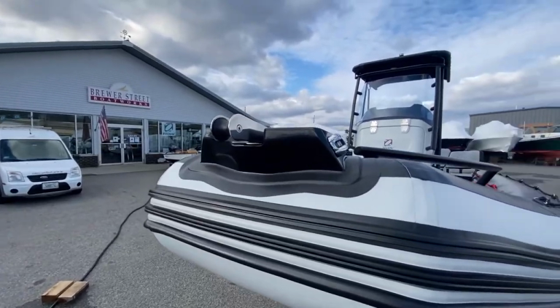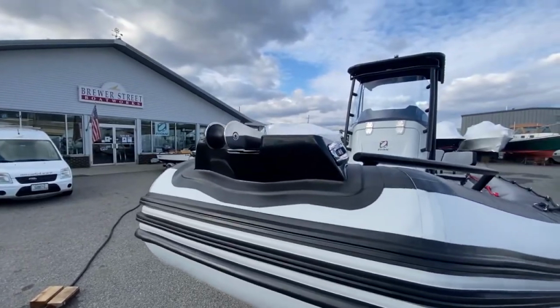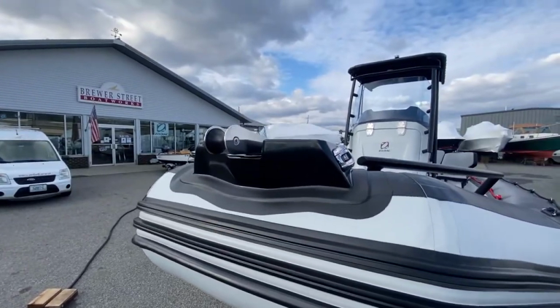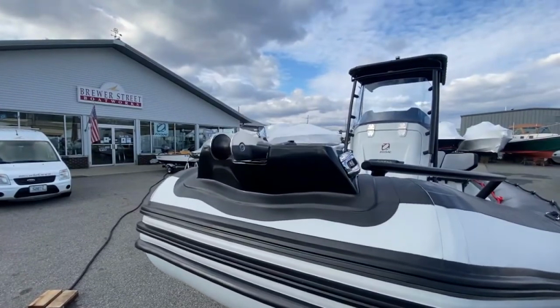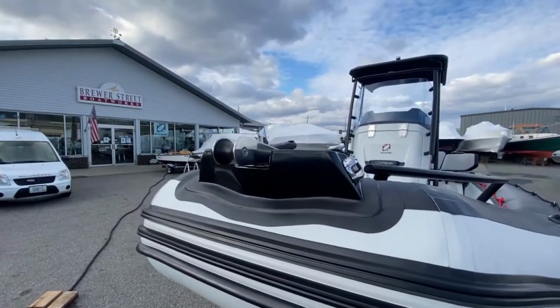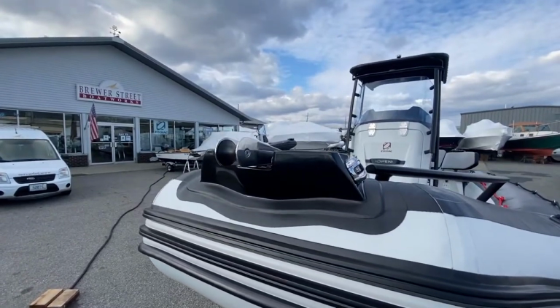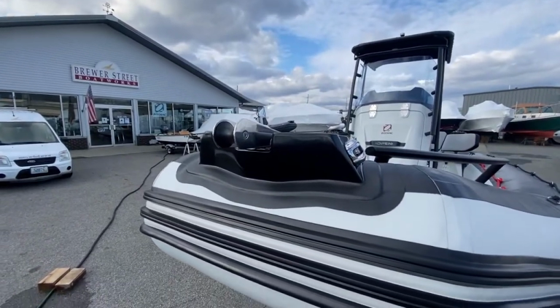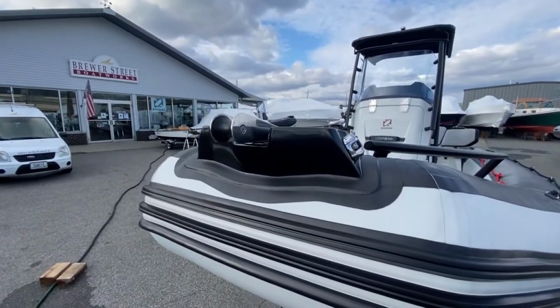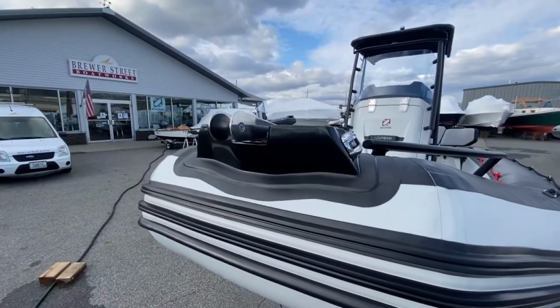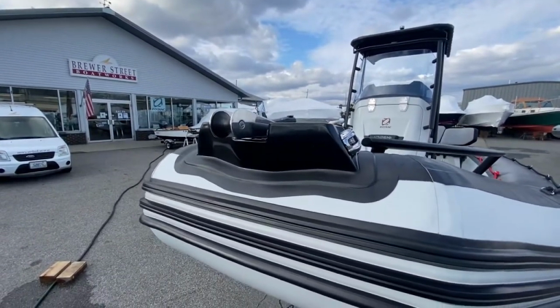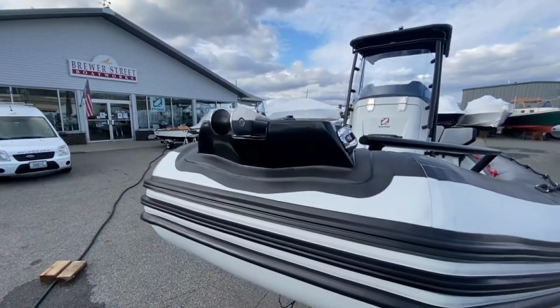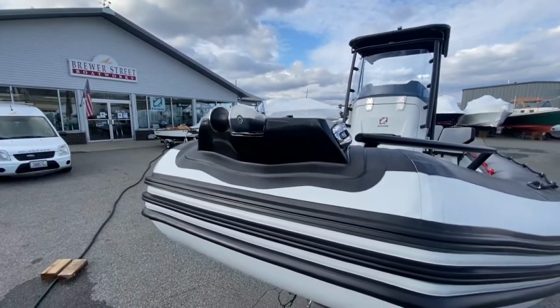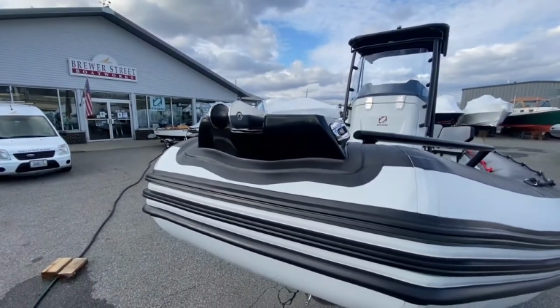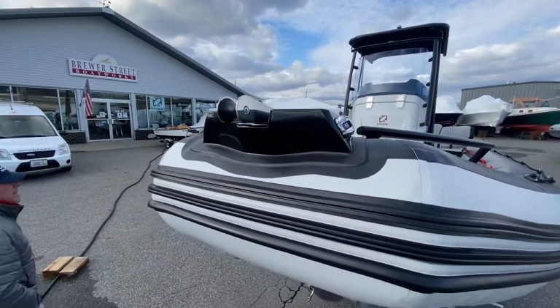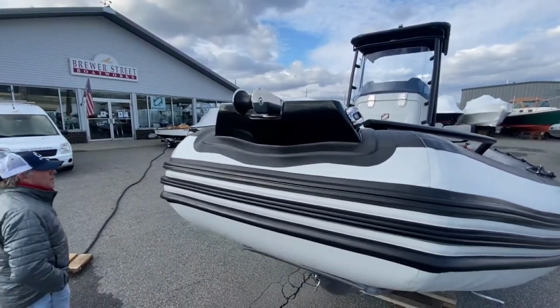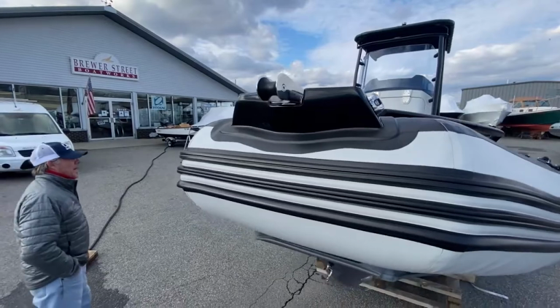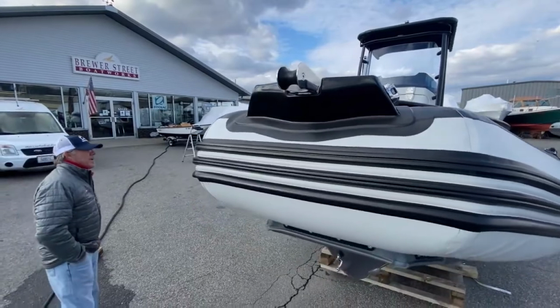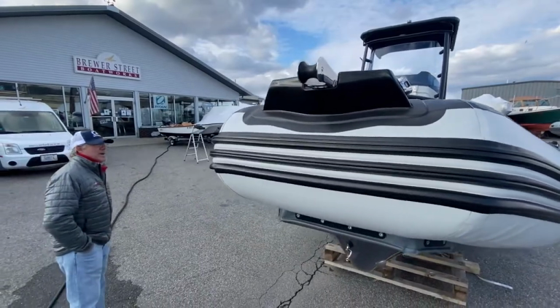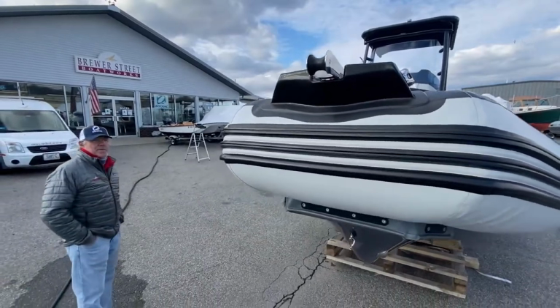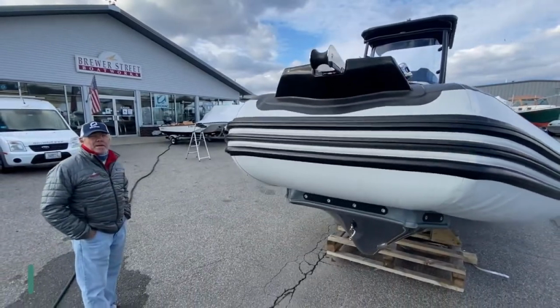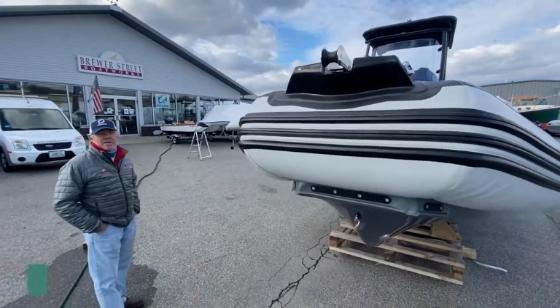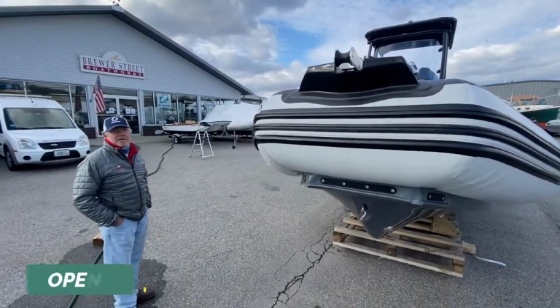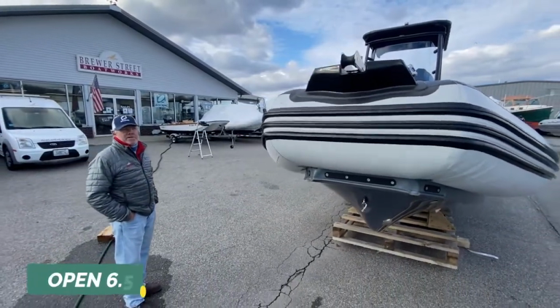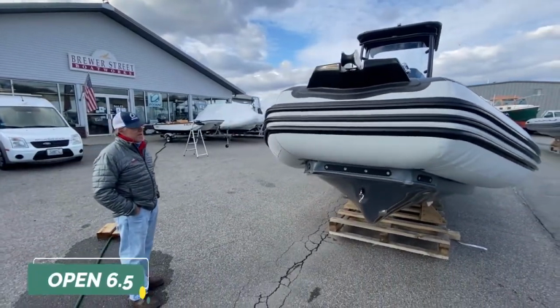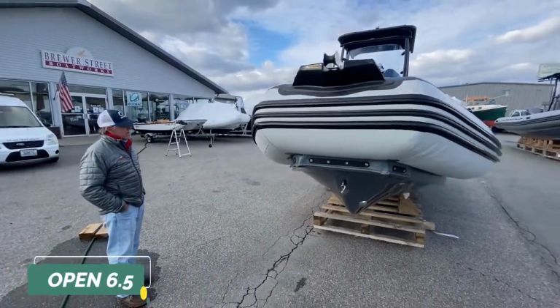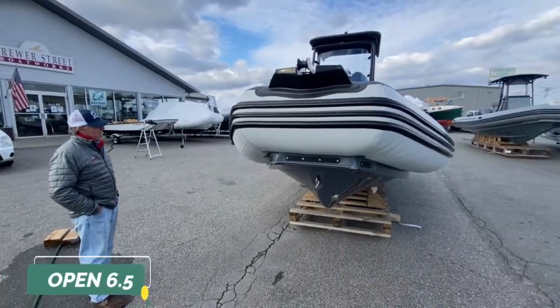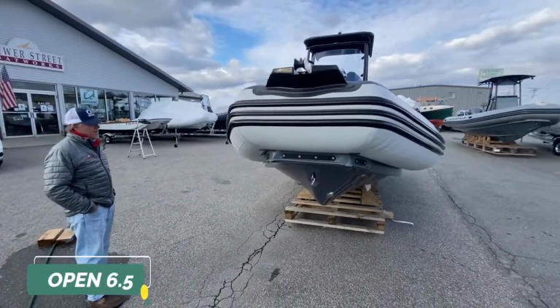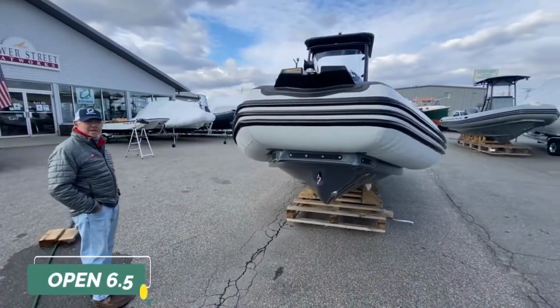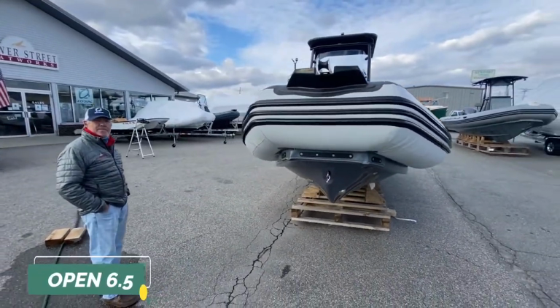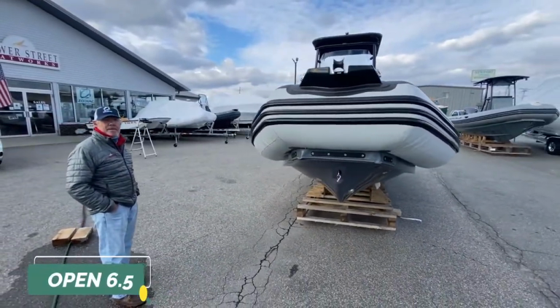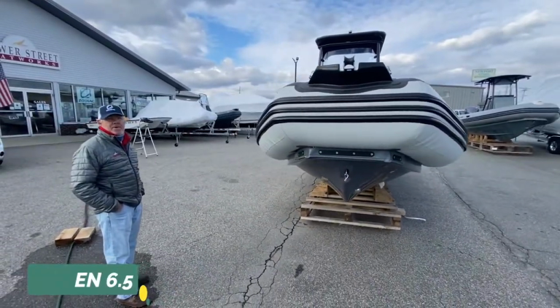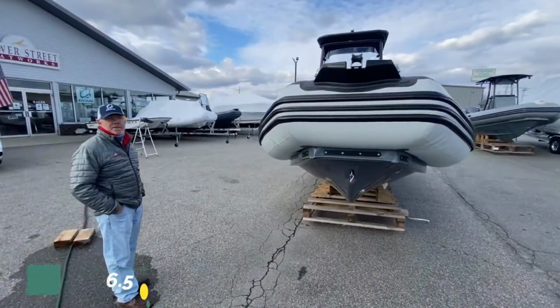Feel free to give Morgan or myself a call to discuss the boat in more detail. We'd be happy to talk to you about its additional features and pricing. Thank you very much.